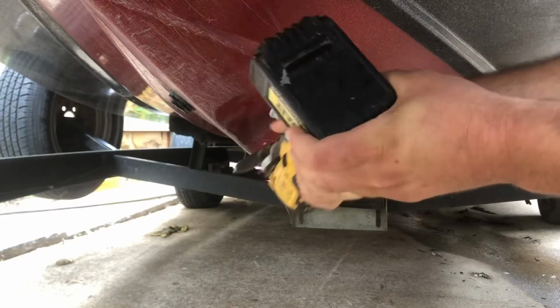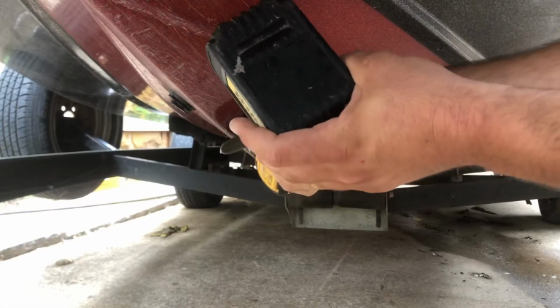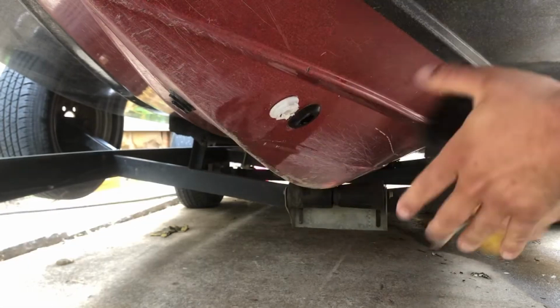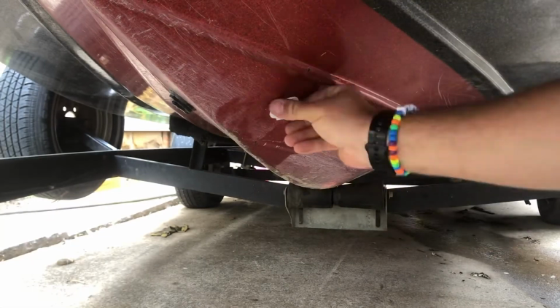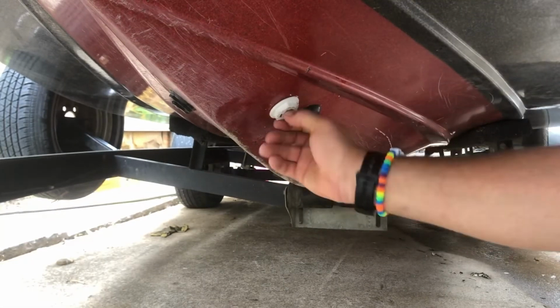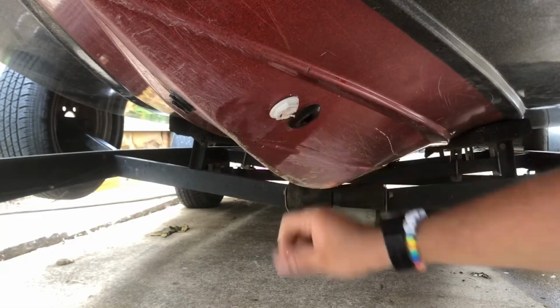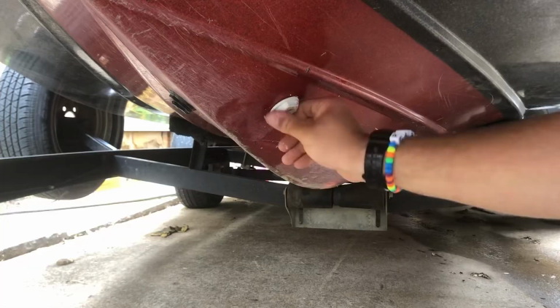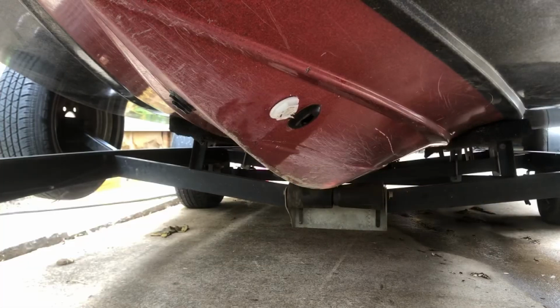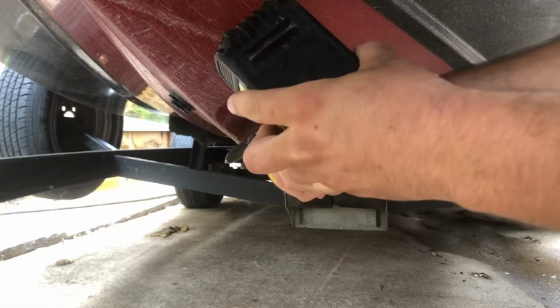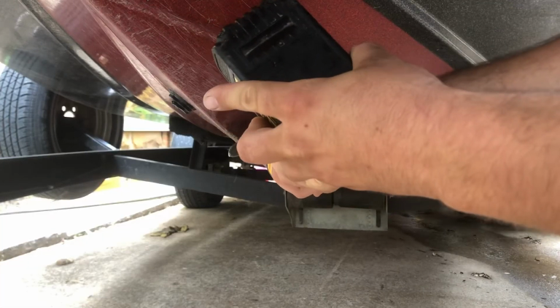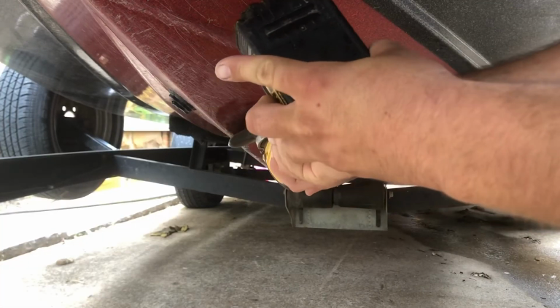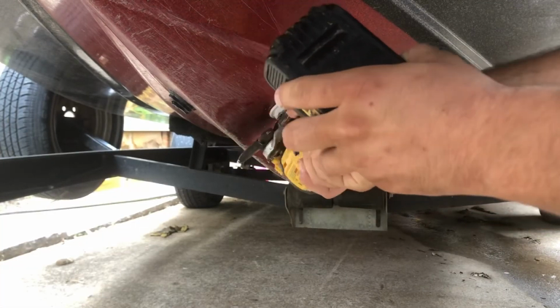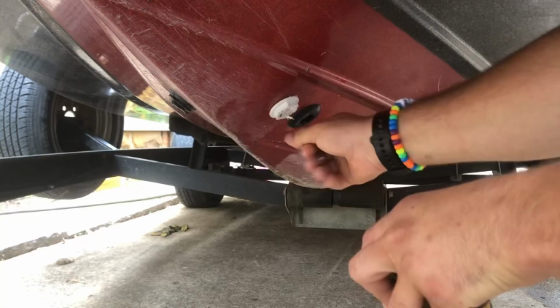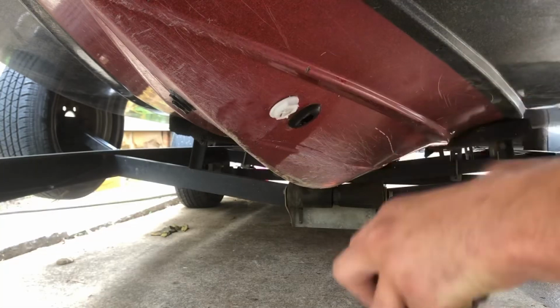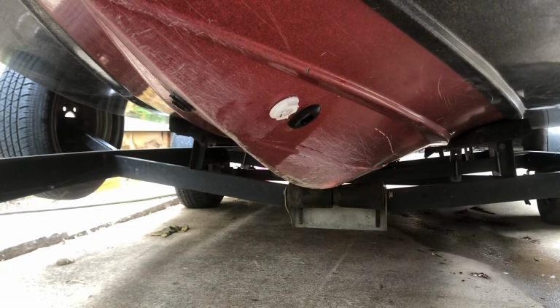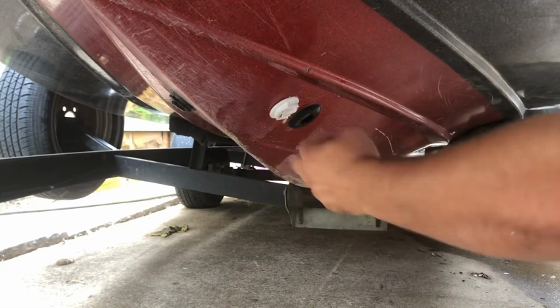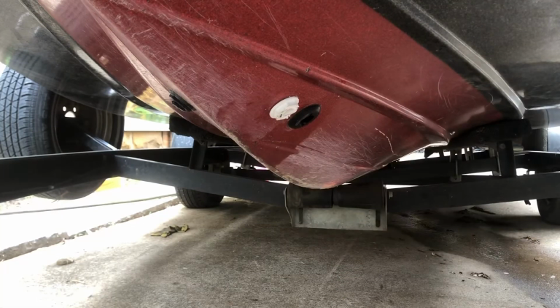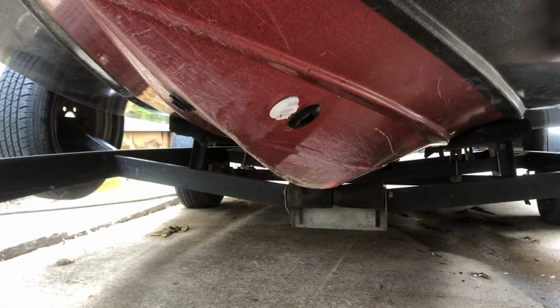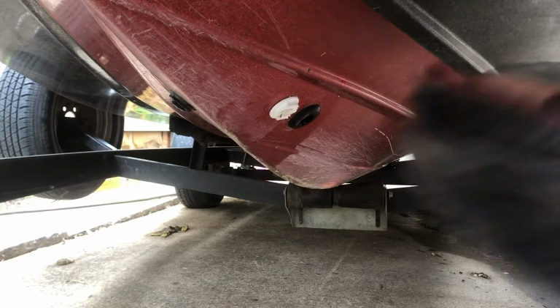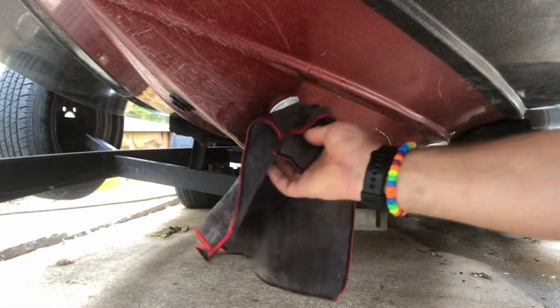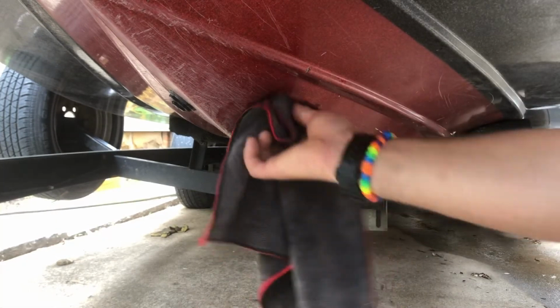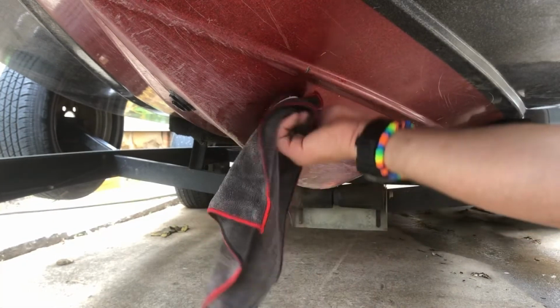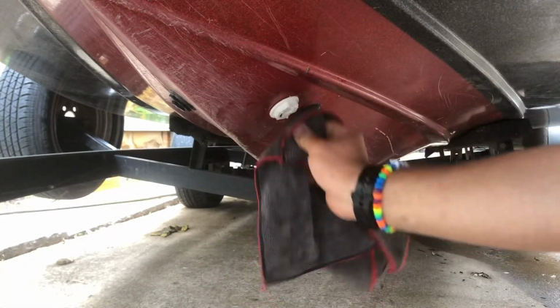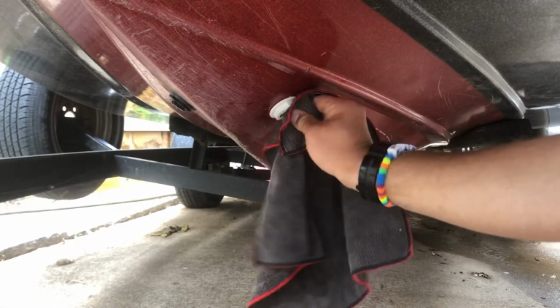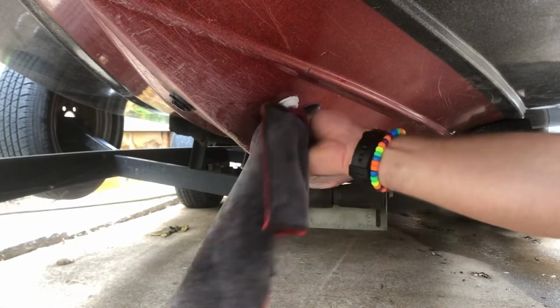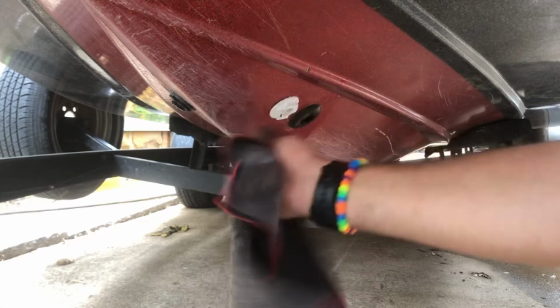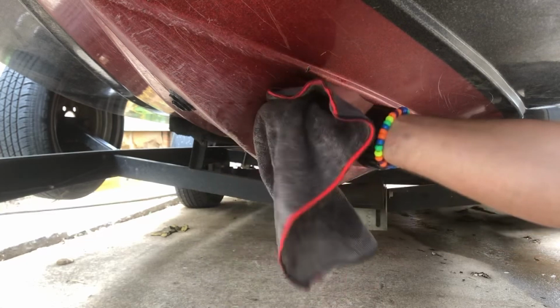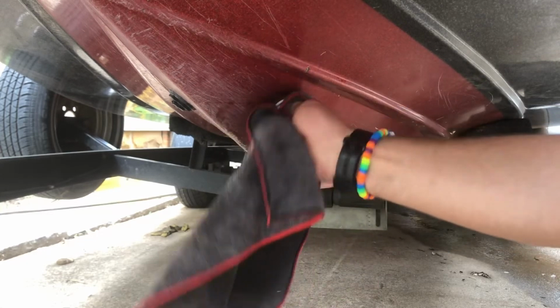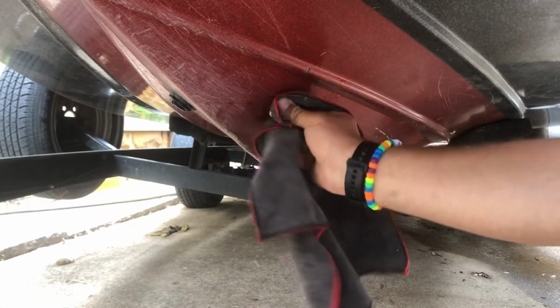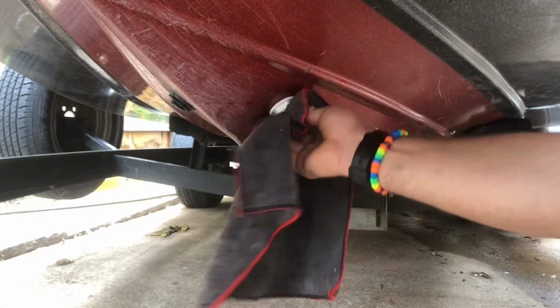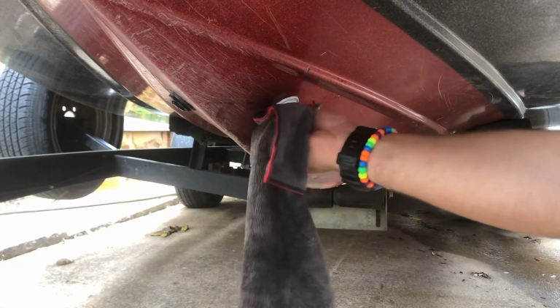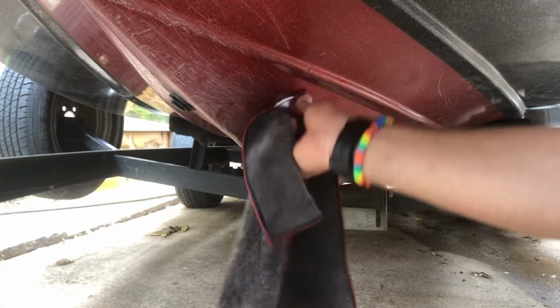Now we're going to cut off the excess. I'm using an oscillating tool, but you can use a little hacksaw, hand saw, or even a razor knife — it cuts super easy. Clean off all the debris and get rid of all that material around there, because you don't want any of that going into your actual pump.